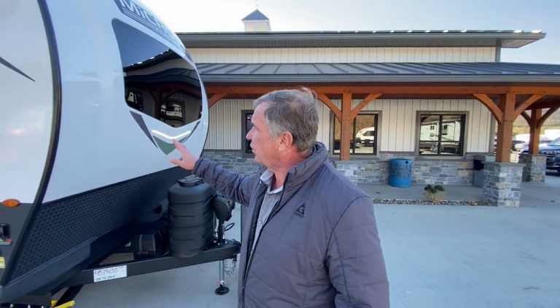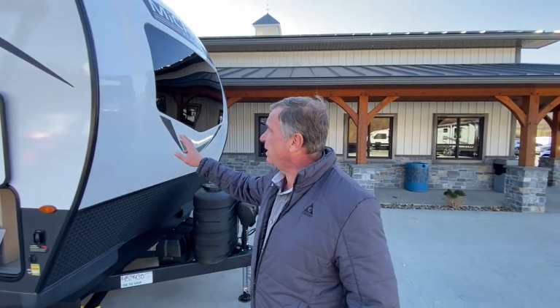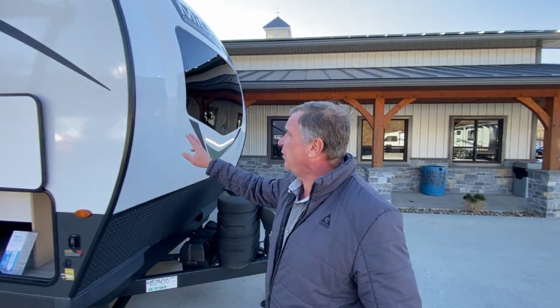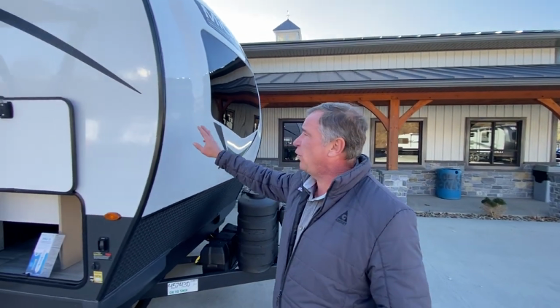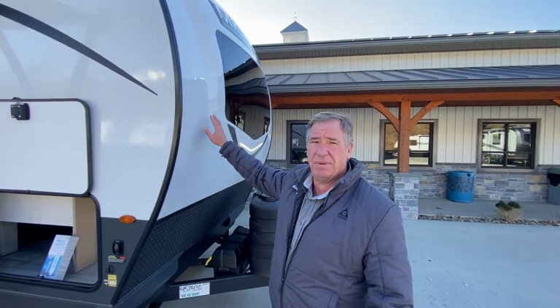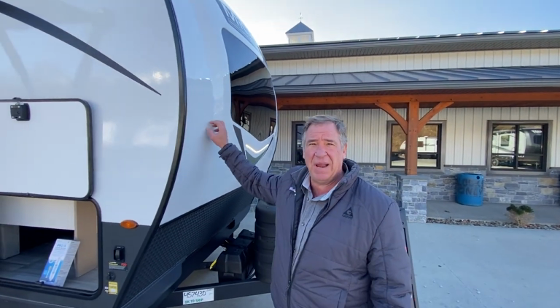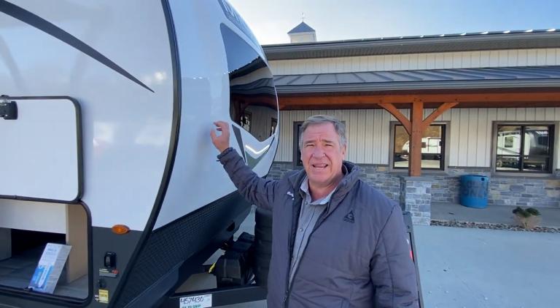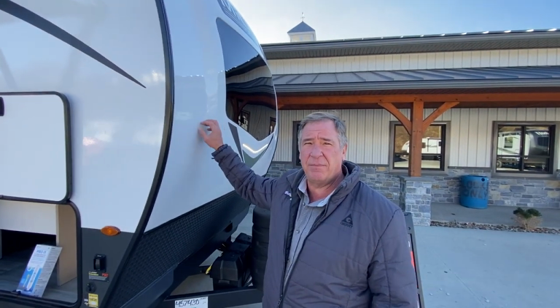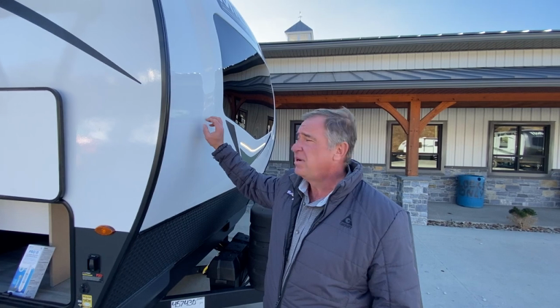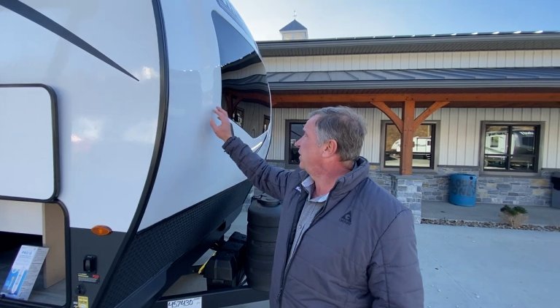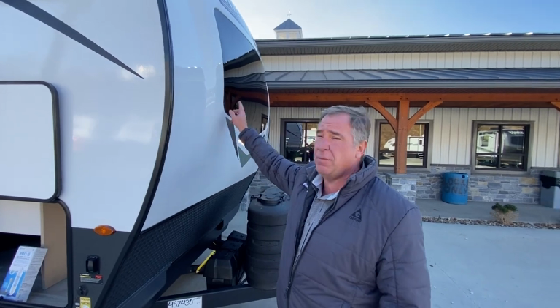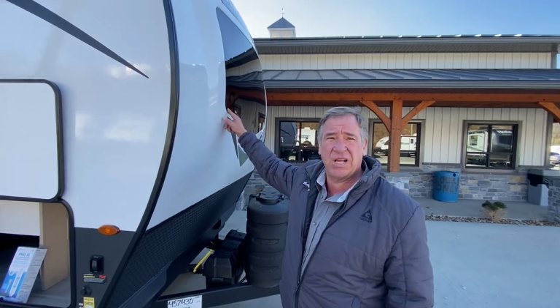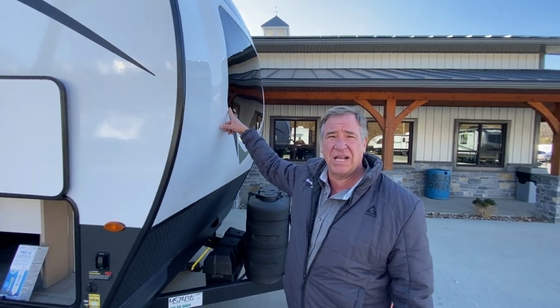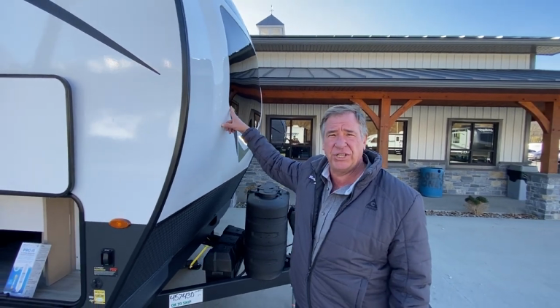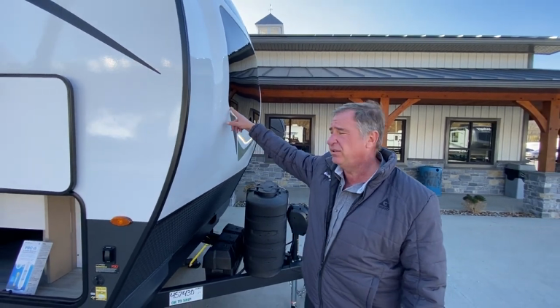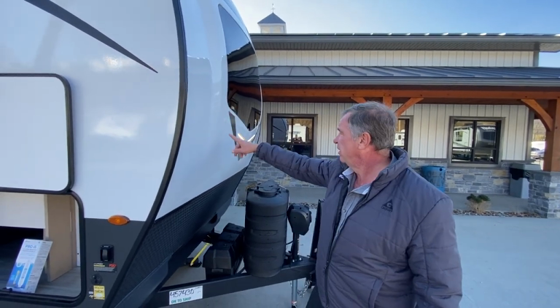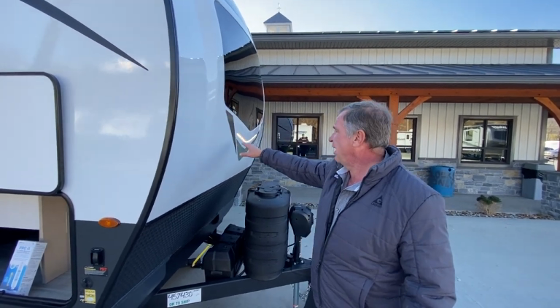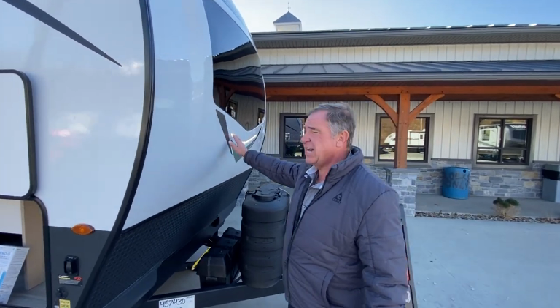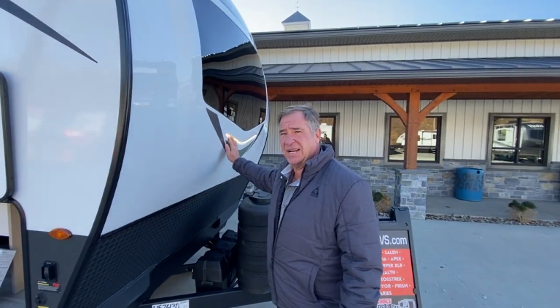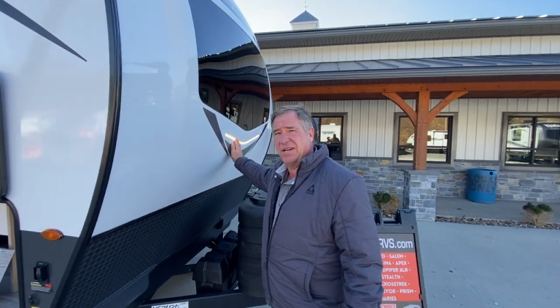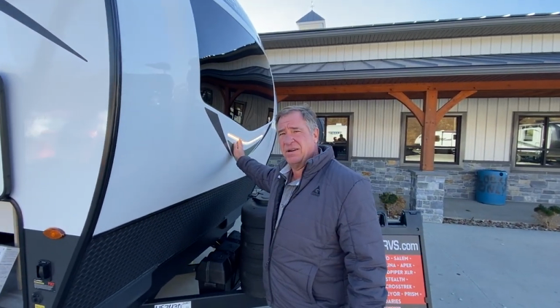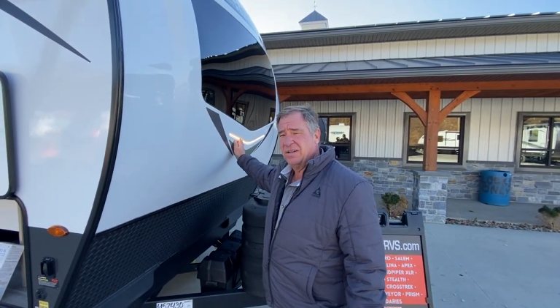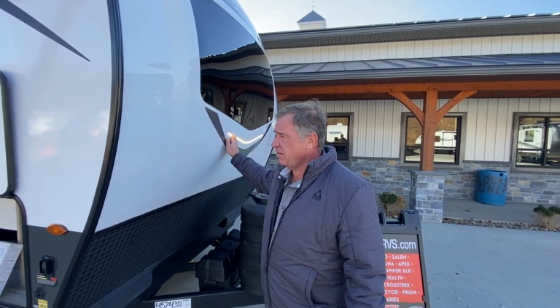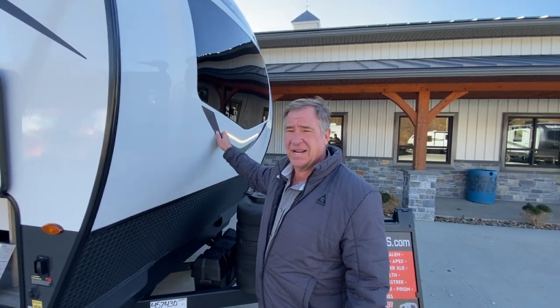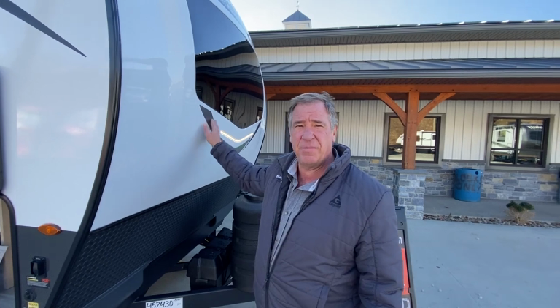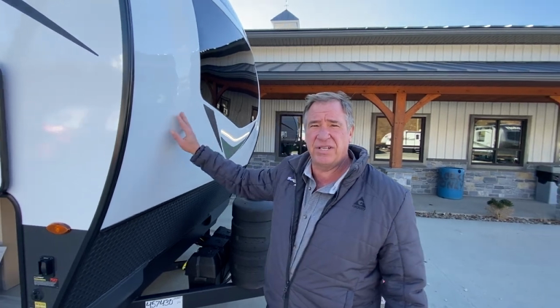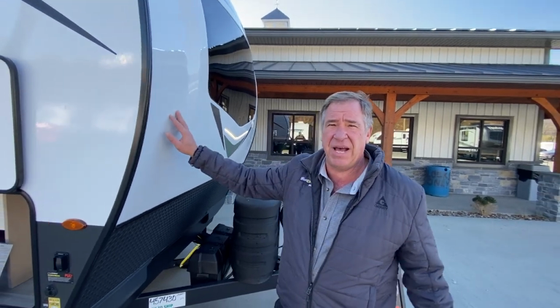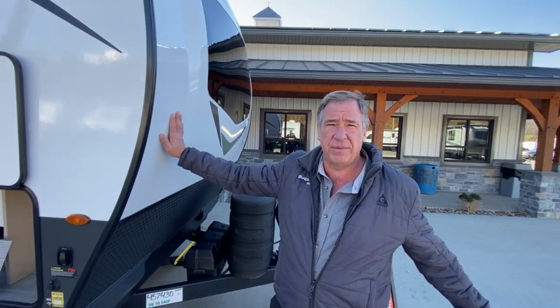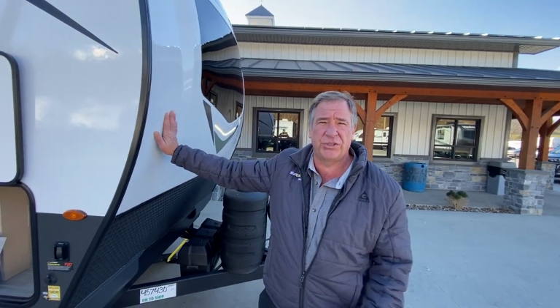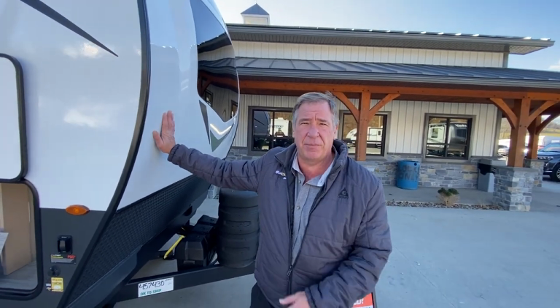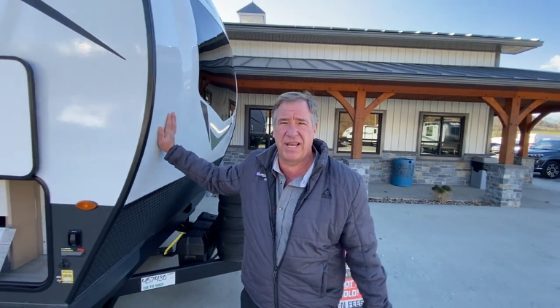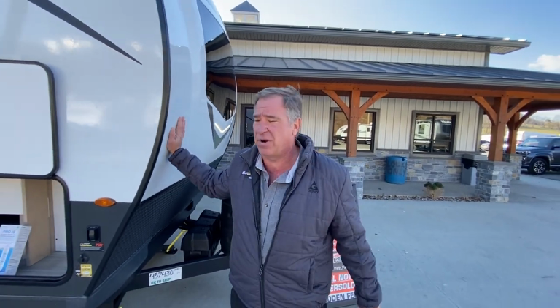Starting up front, we have a one-piece painted cap with an automobile-style glass shield. We have a night light out here so at nighttime you can see the path coming towards your camper at the campground.